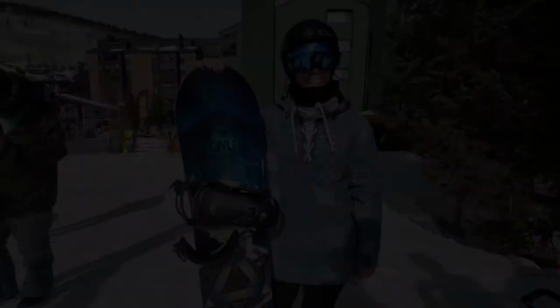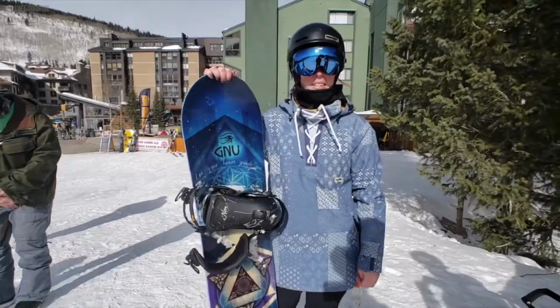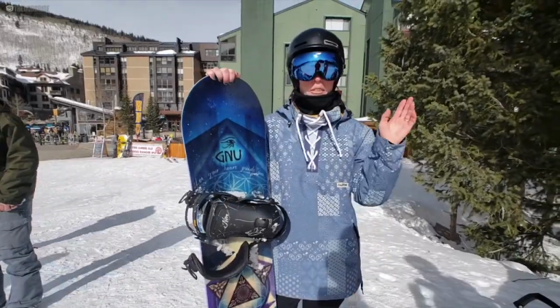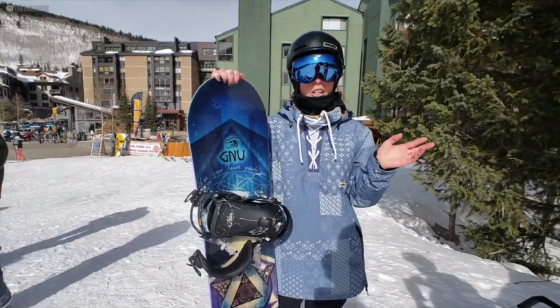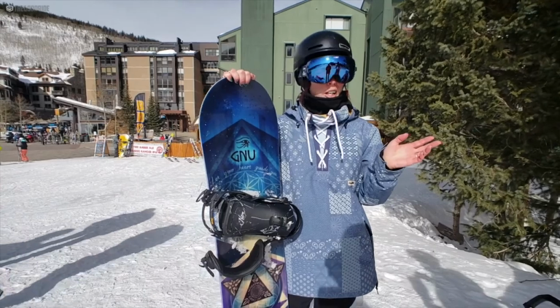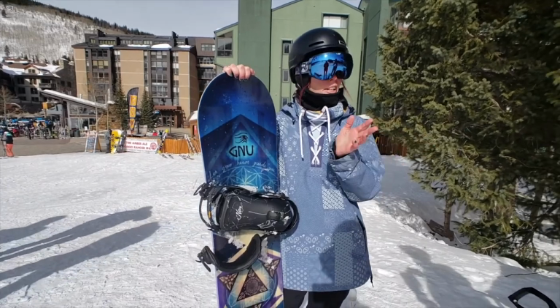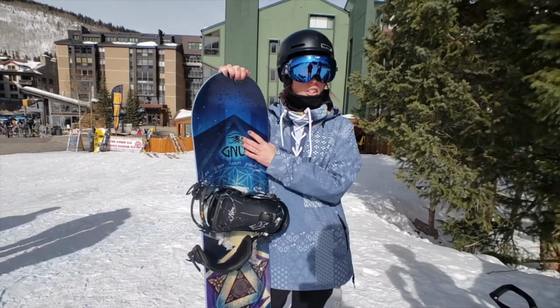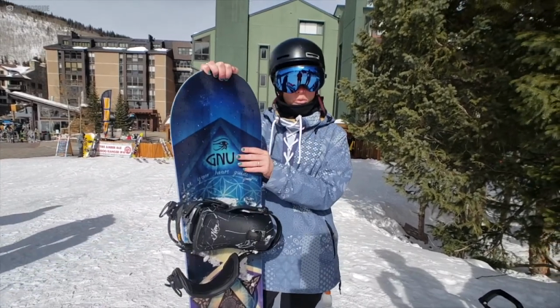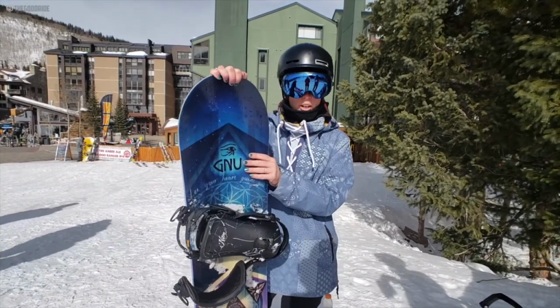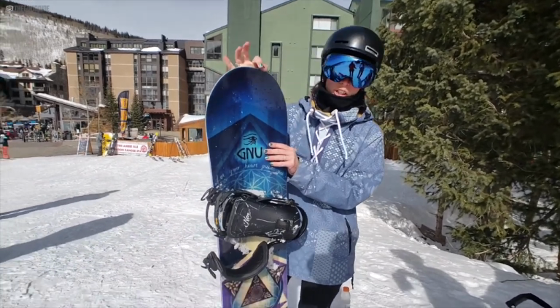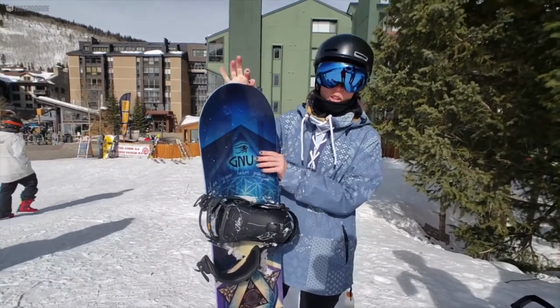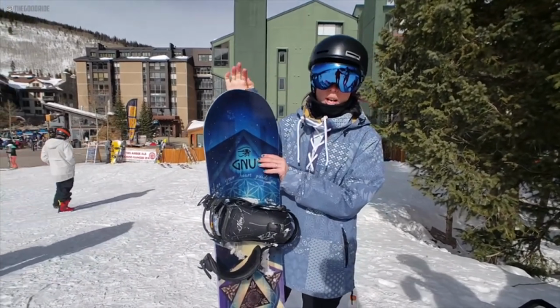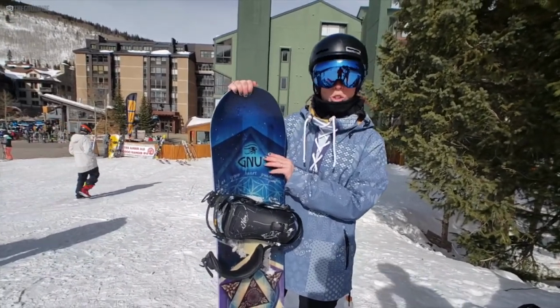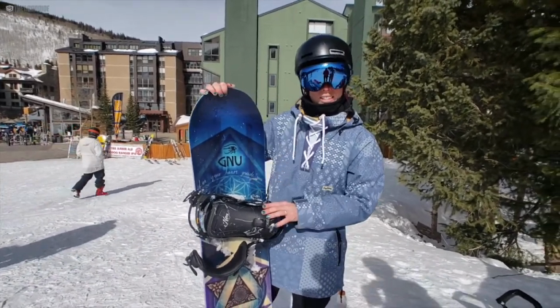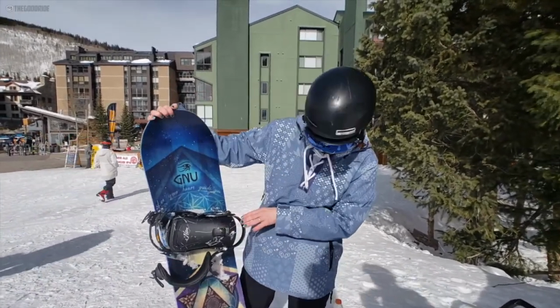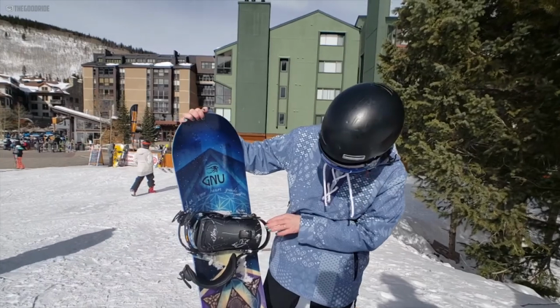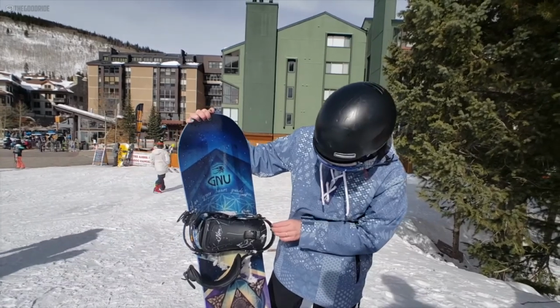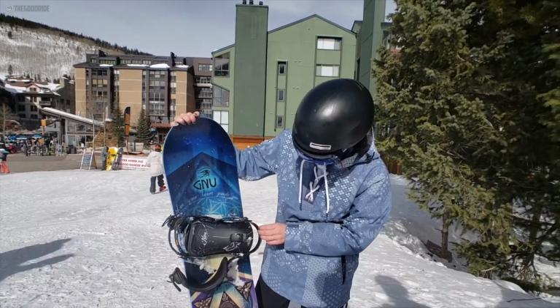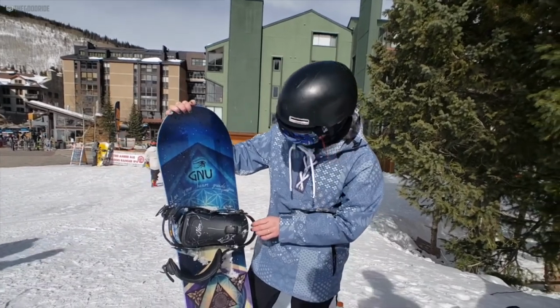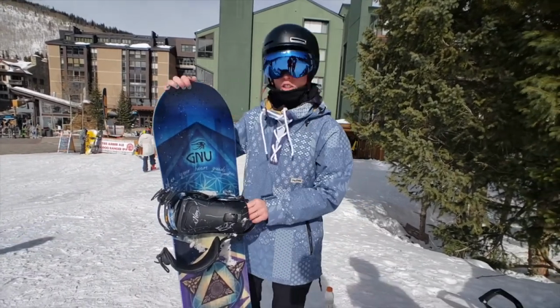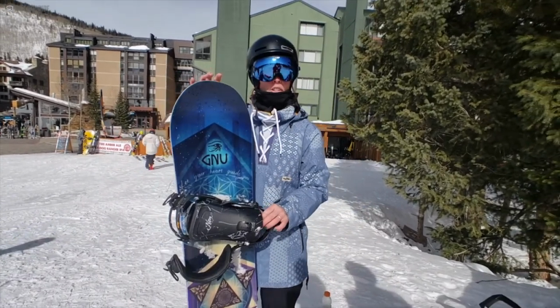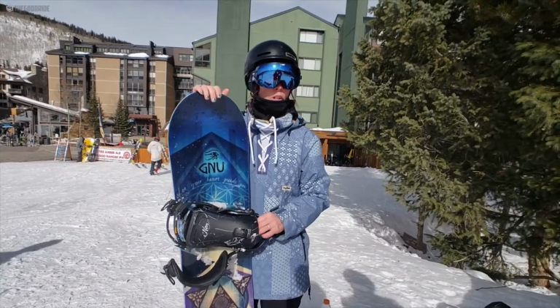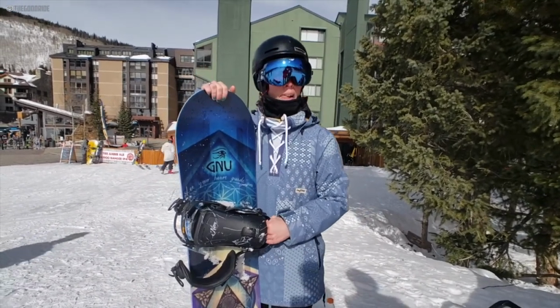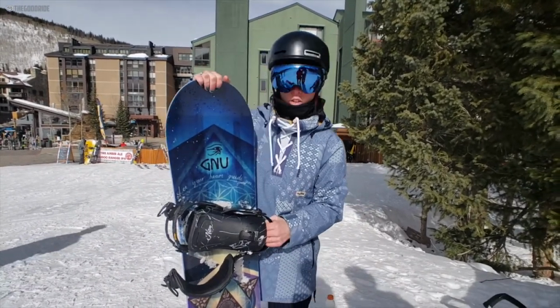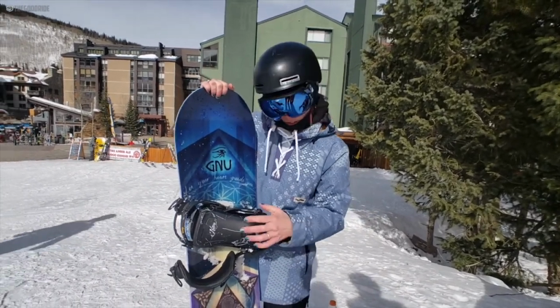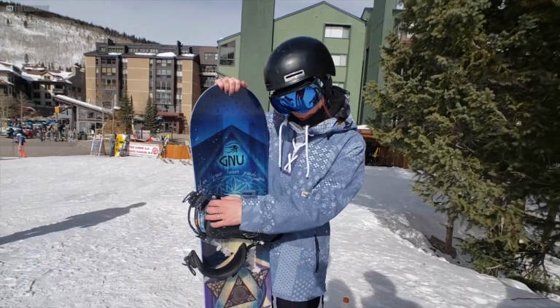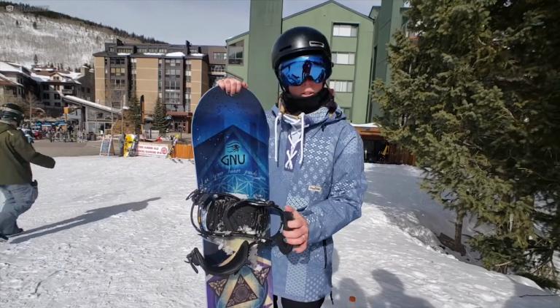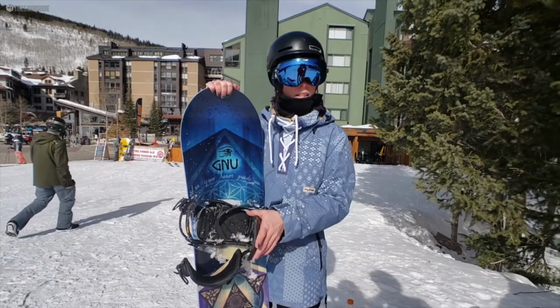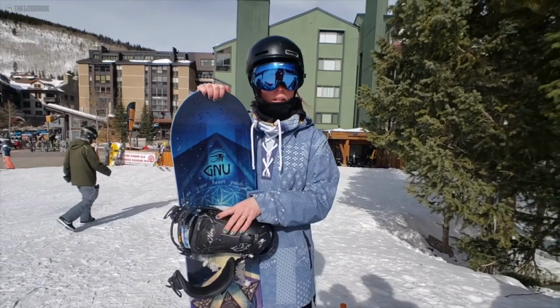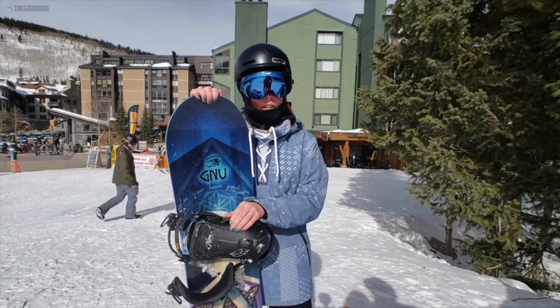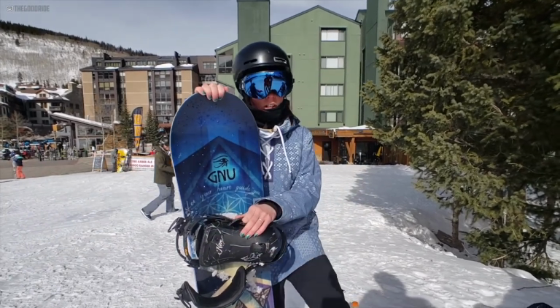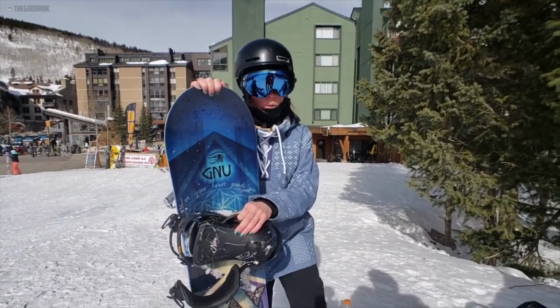Hey, this is Steph with TheGoodRide.com and this is the review of the Gnu Pro-Choice Jamie Anderson board. I was riding it with the Nitro Poison bindings and my Vans Pera boots.